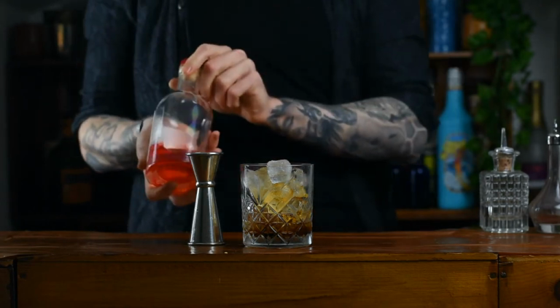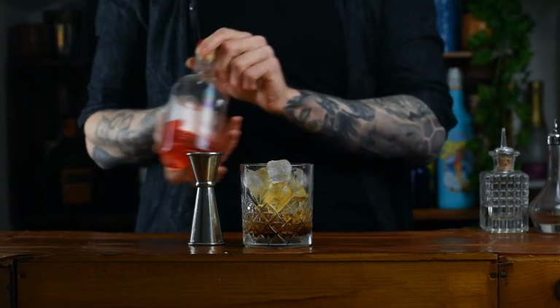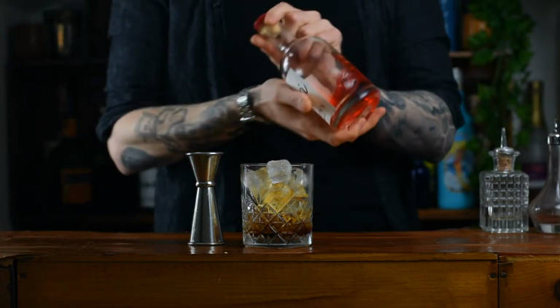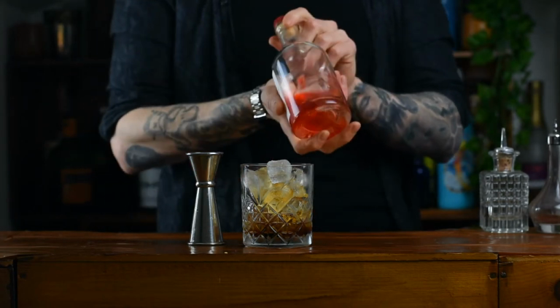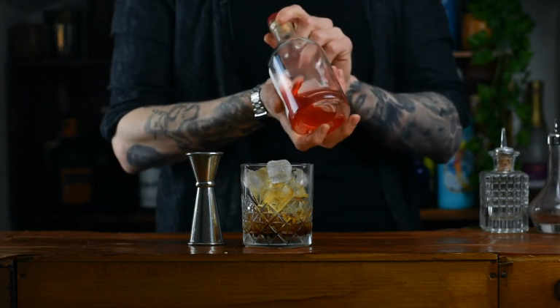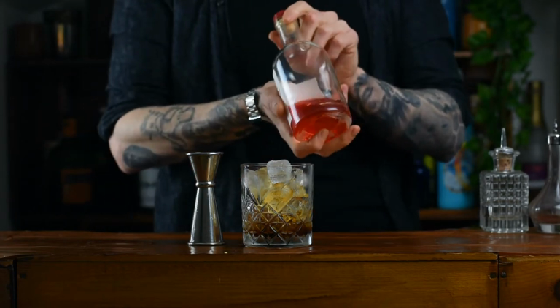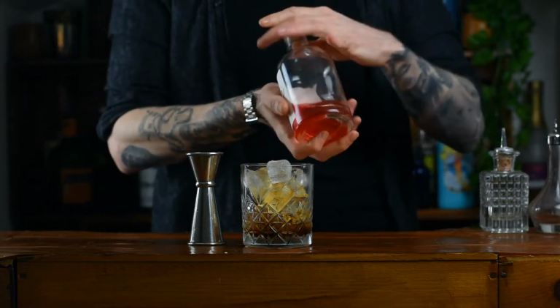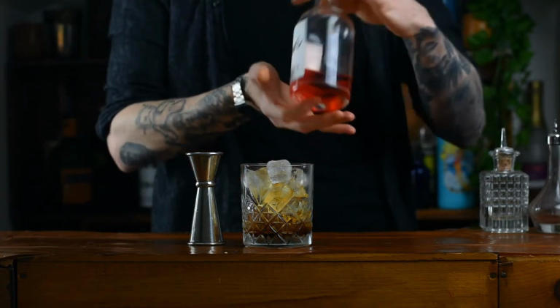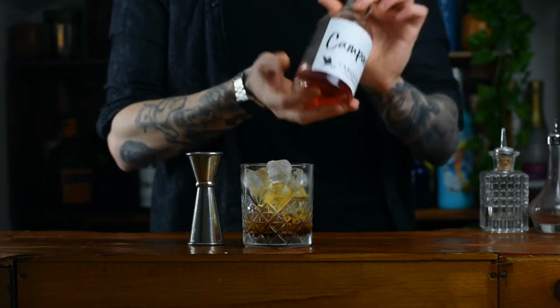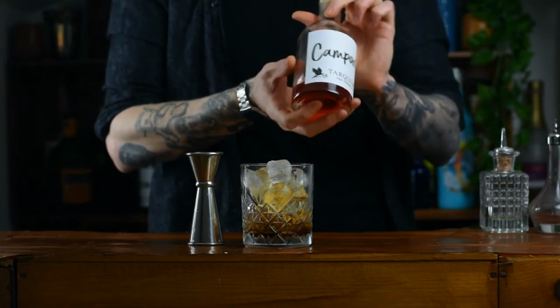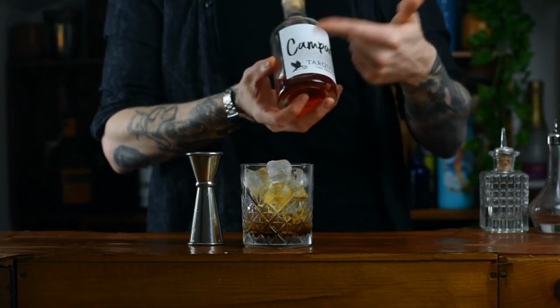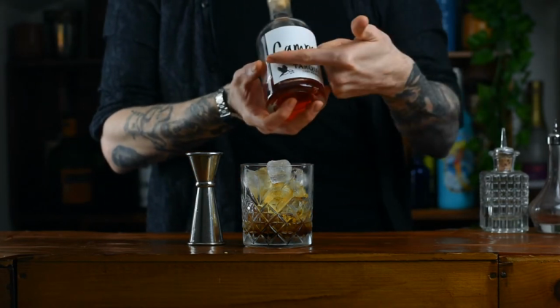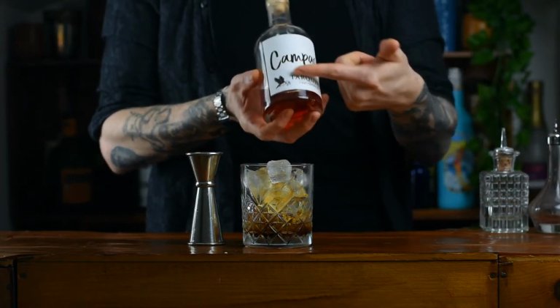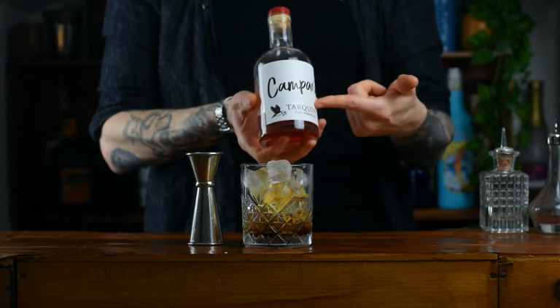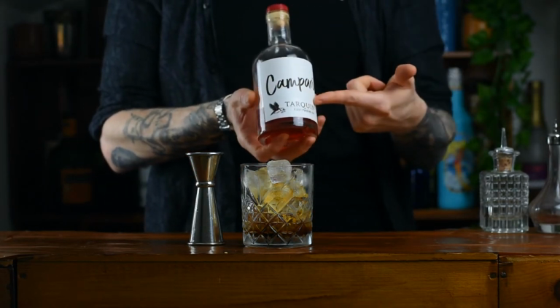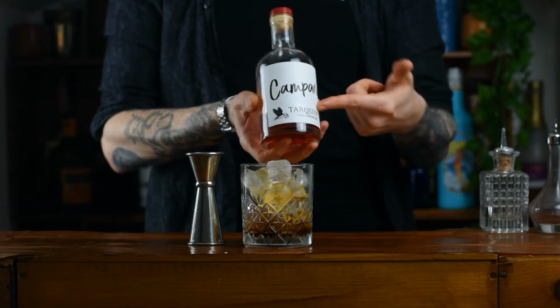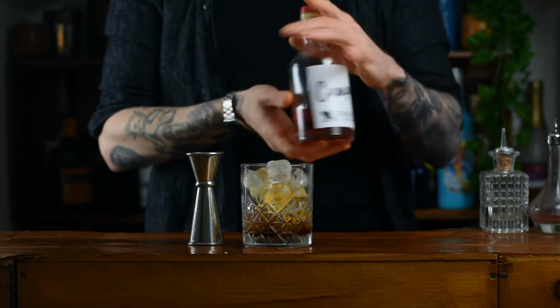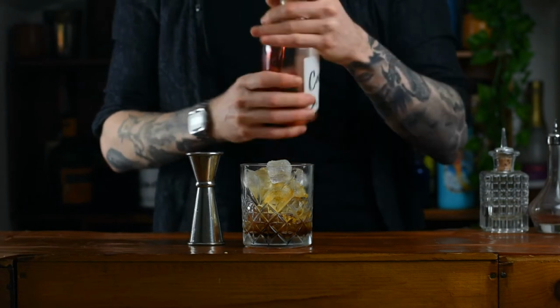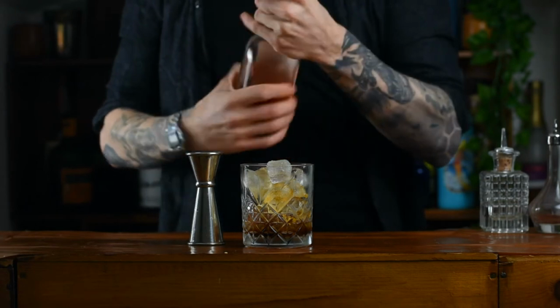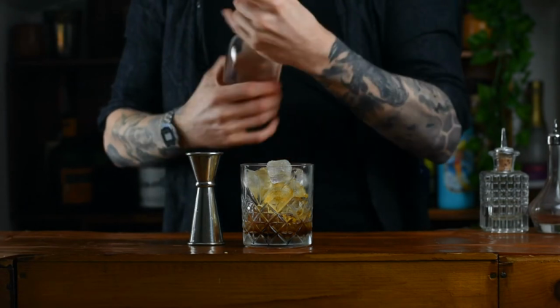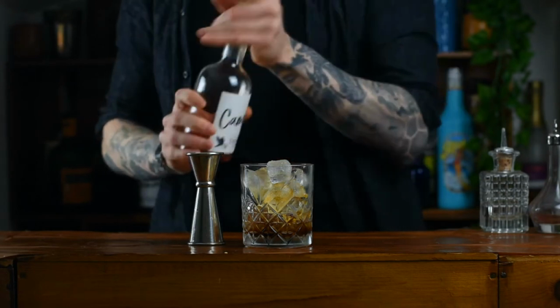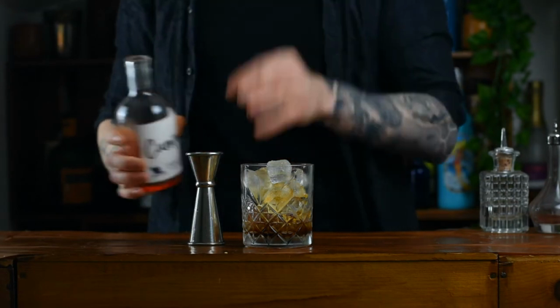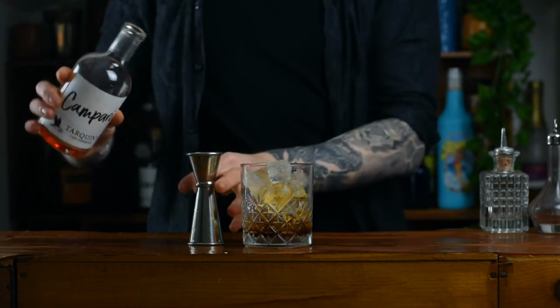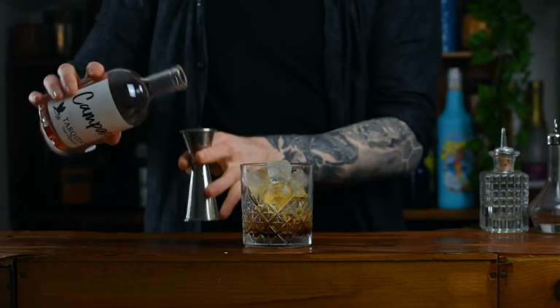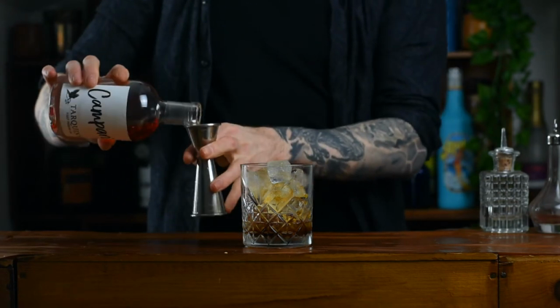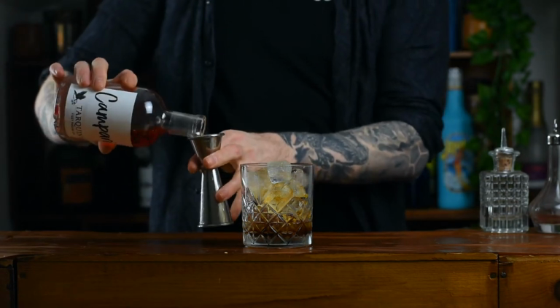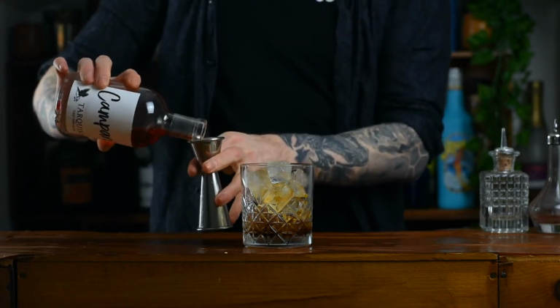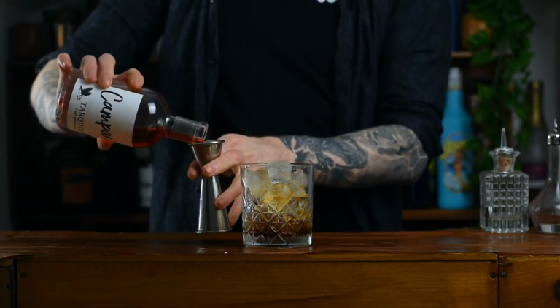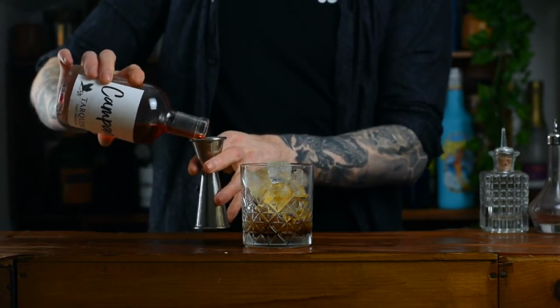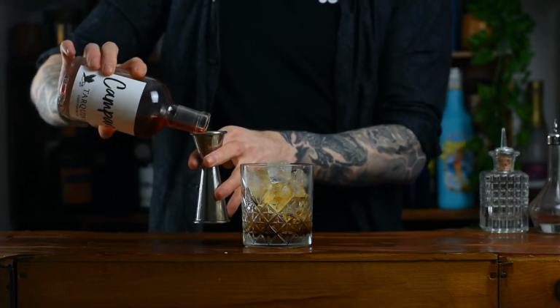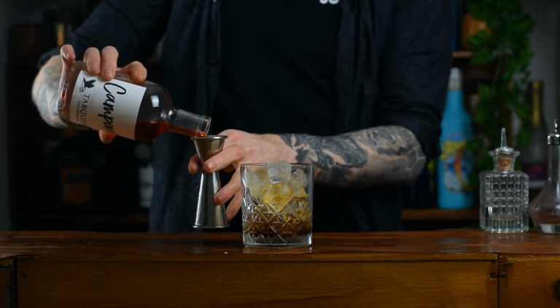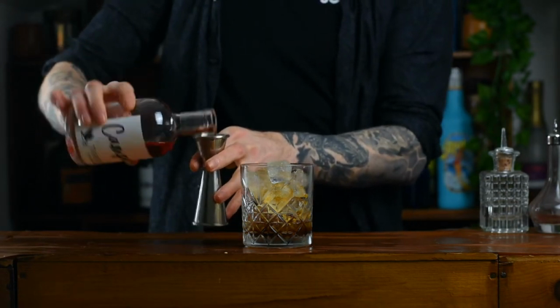Last ingredient is Campari. I know this doesn't look like Campari, but check it out — it is Campari. 25ml goes in.